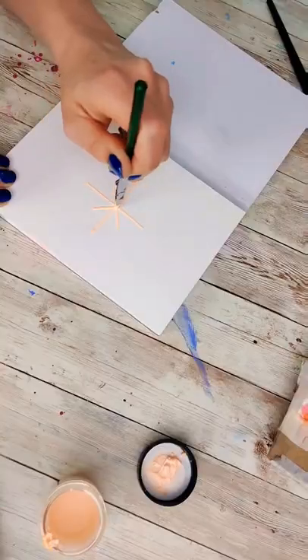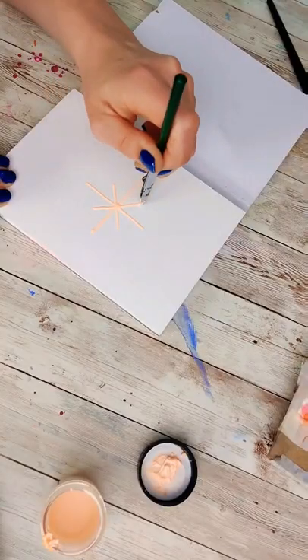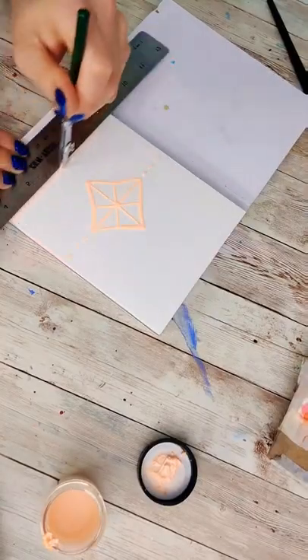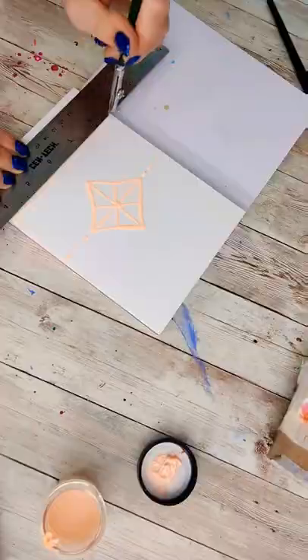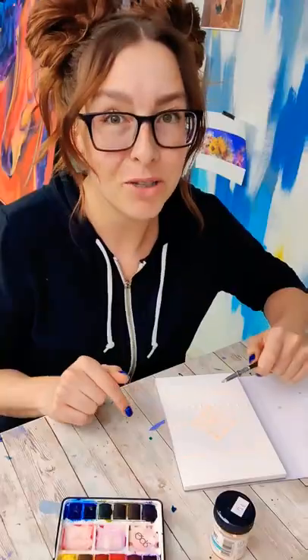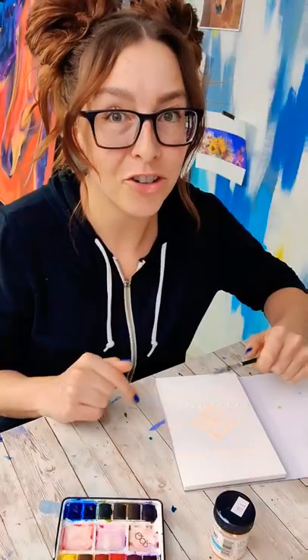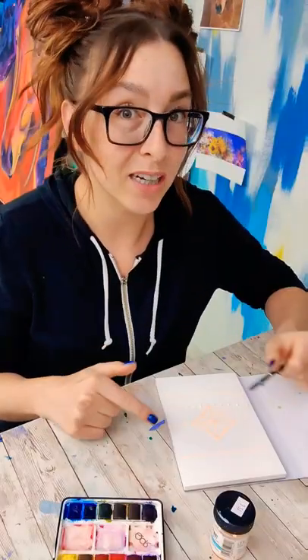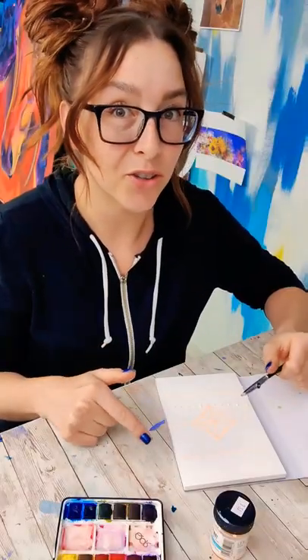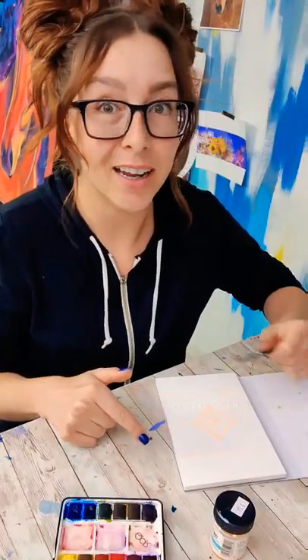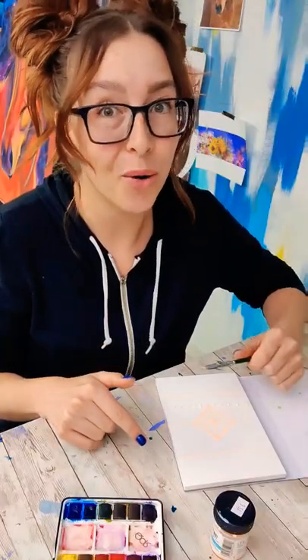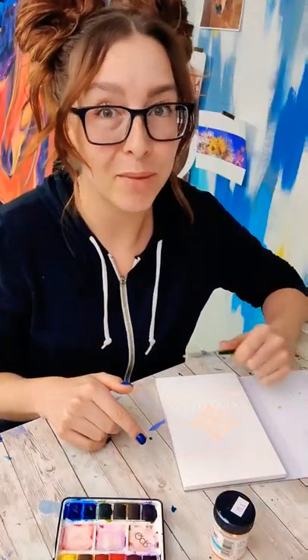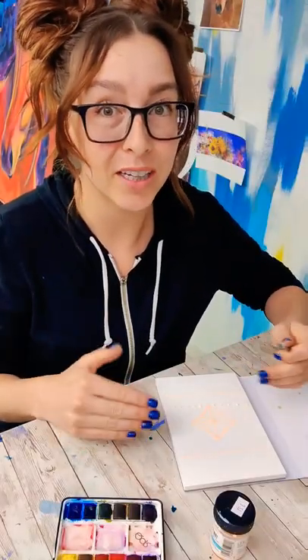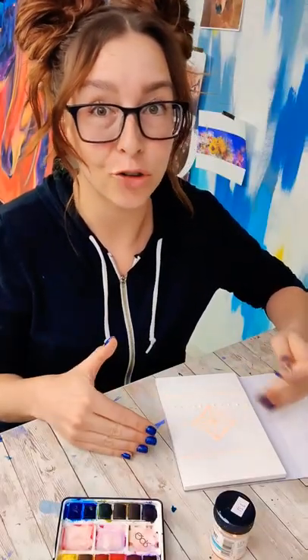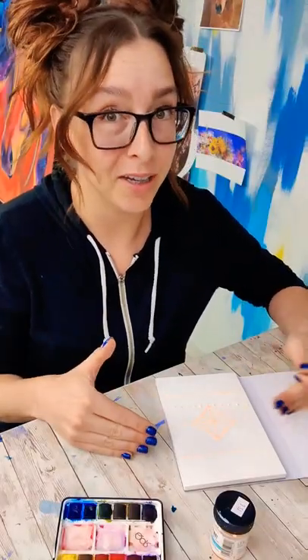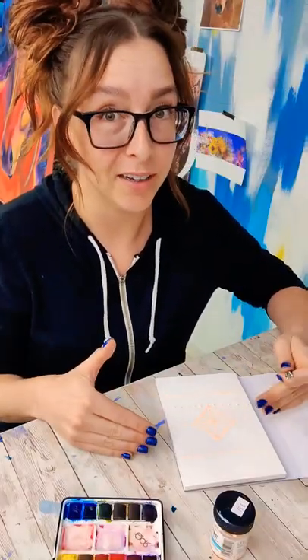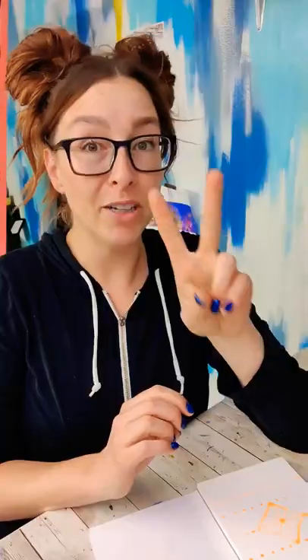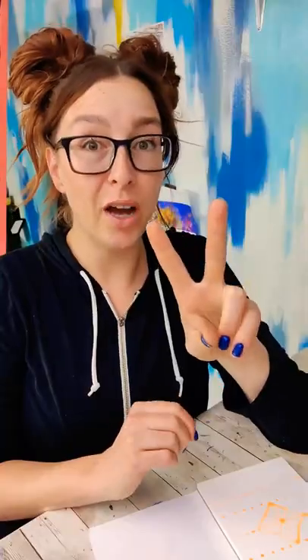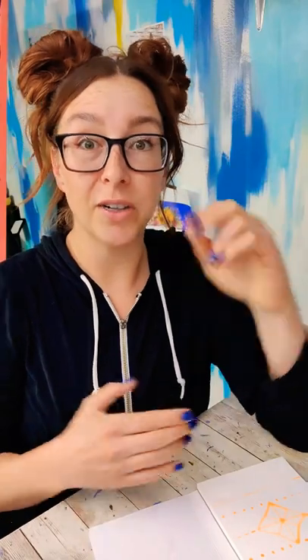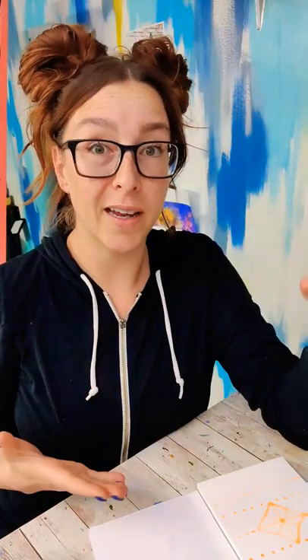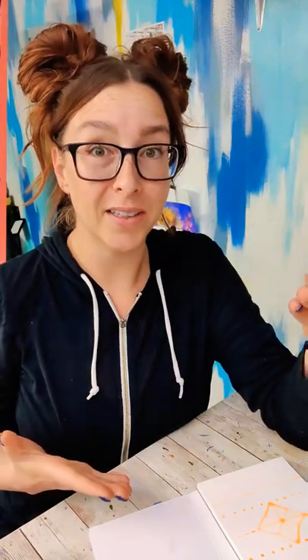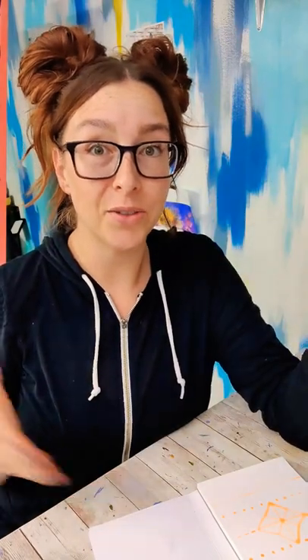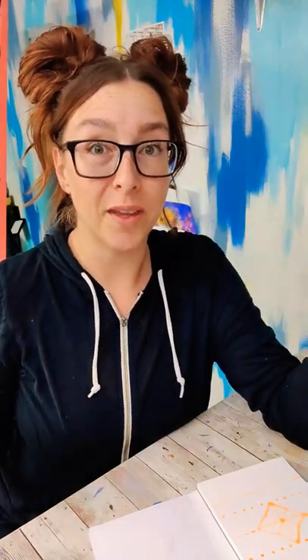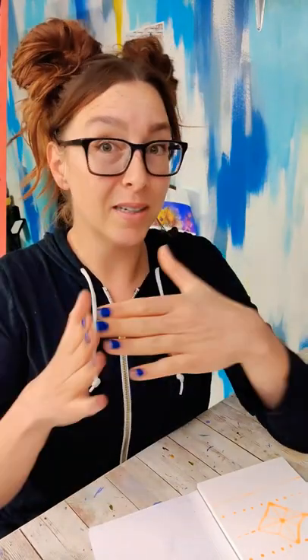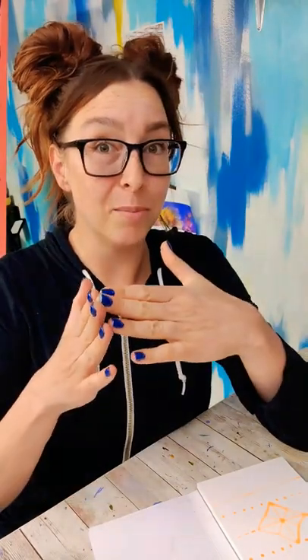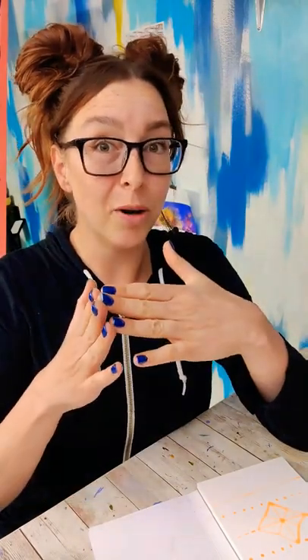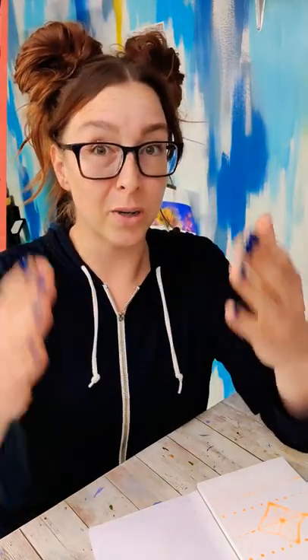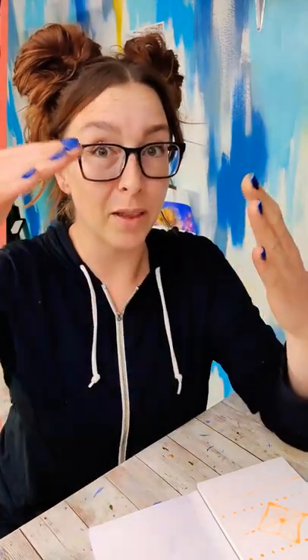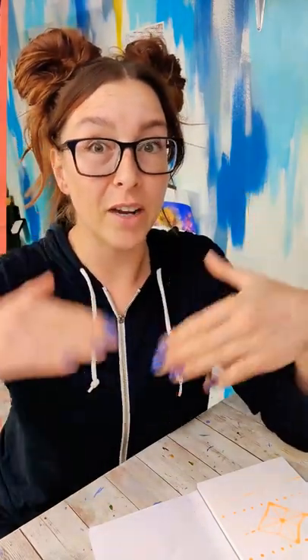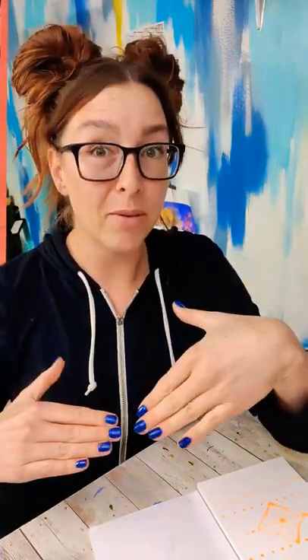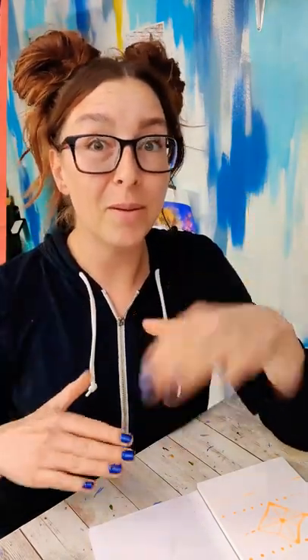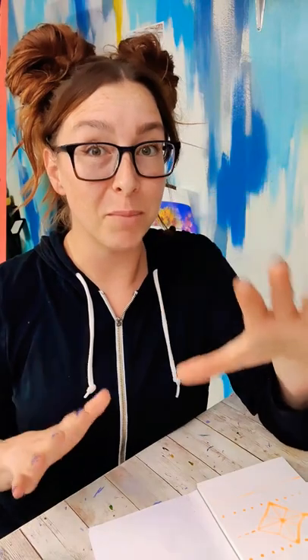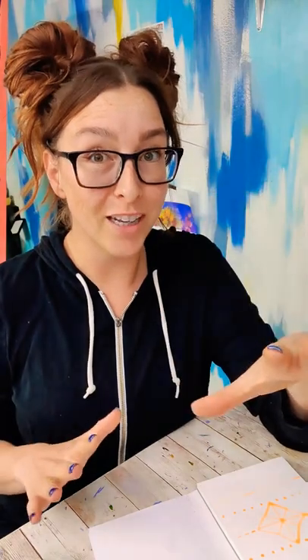Make a design with the masking fluid. Now comes the patience because we need to let this dry, and I don't recommend using a hair dryer or a heat gun on them. I'm going to pick two colors that are going to play nicely together, so when they mix in the middle parts — because we're going to be layering on top of them — they're going to be pretty.